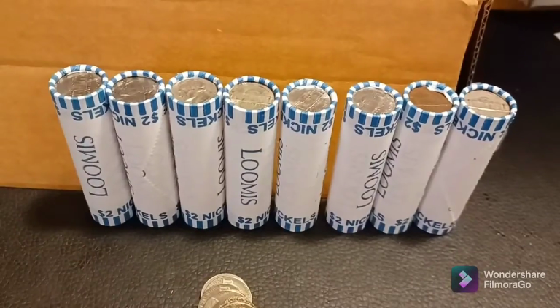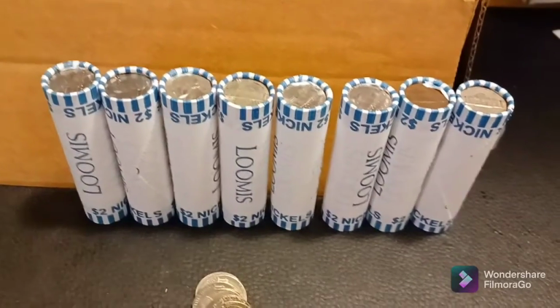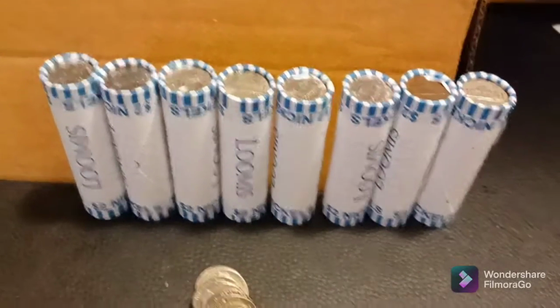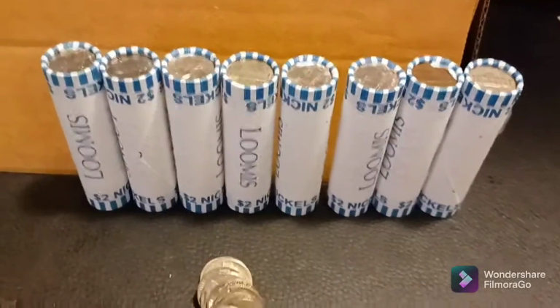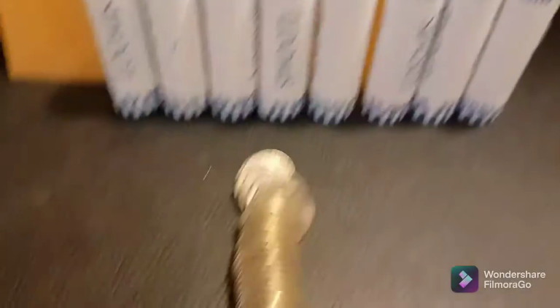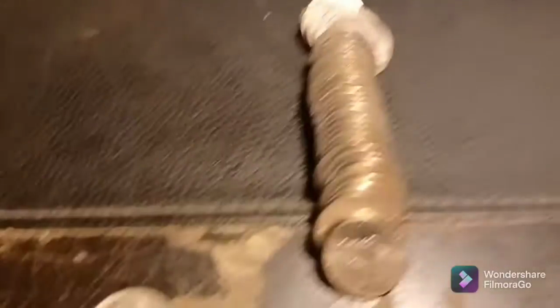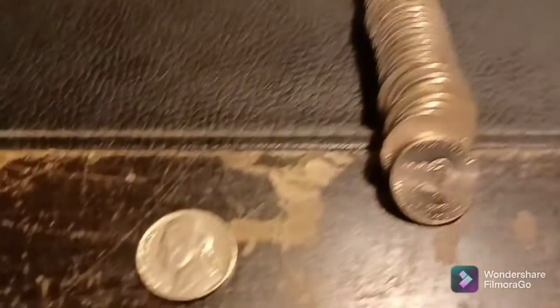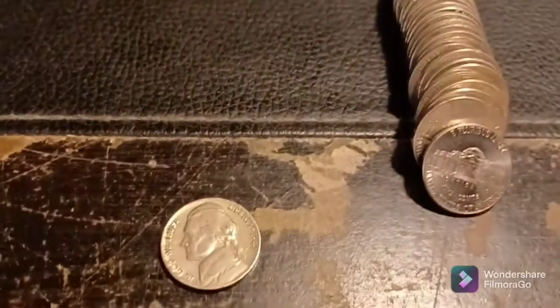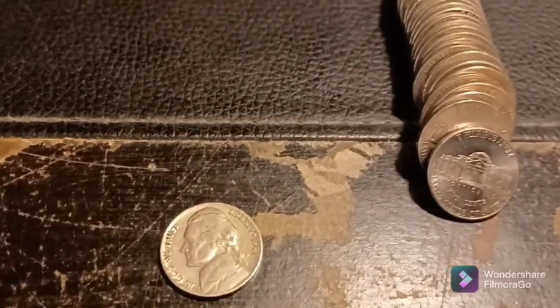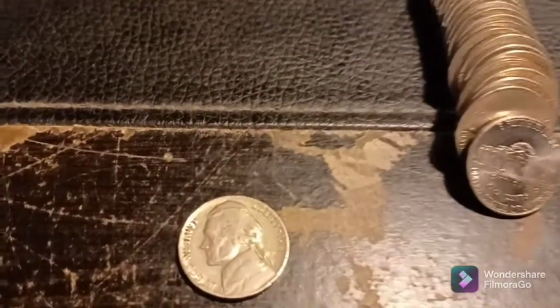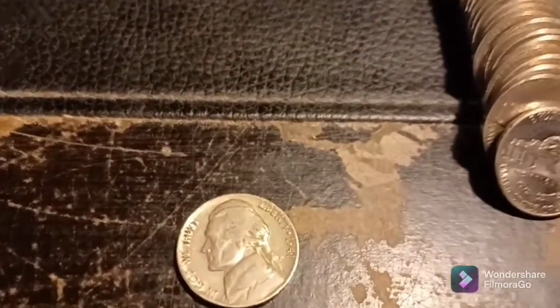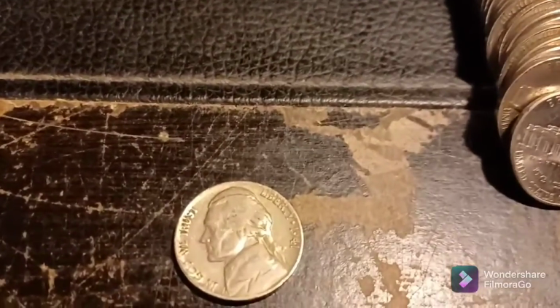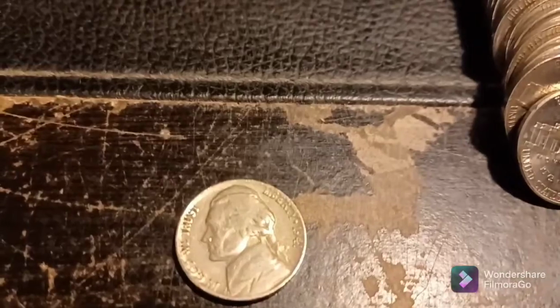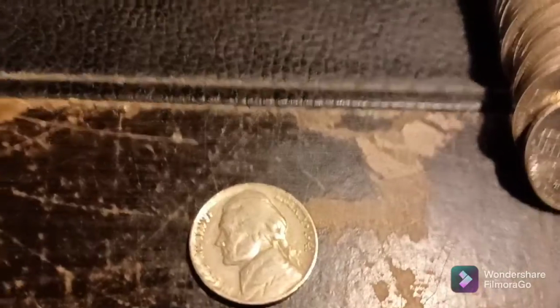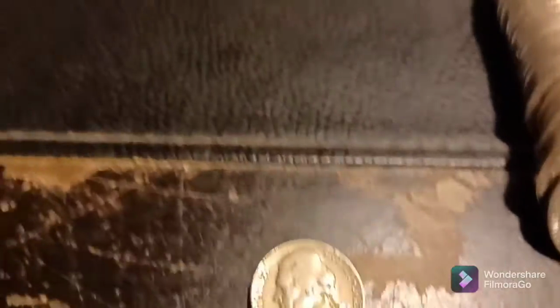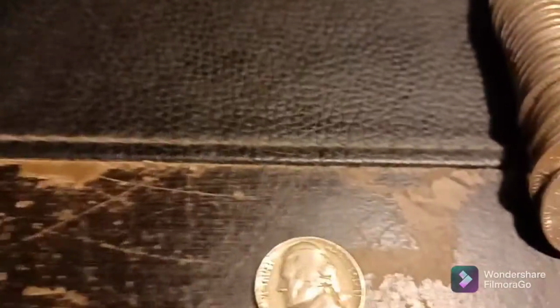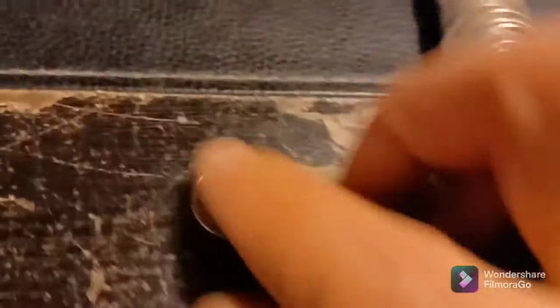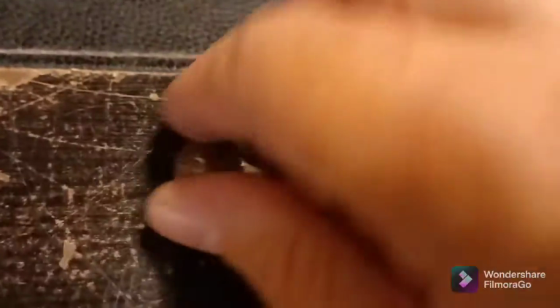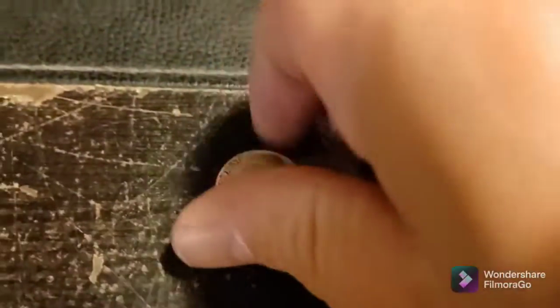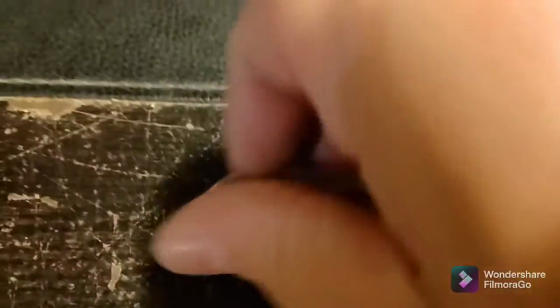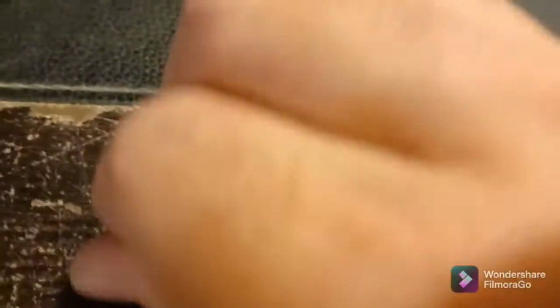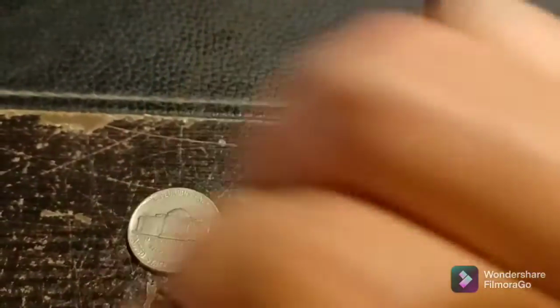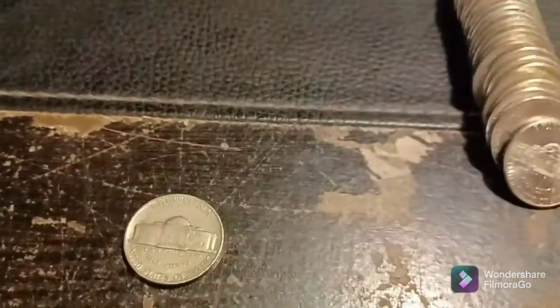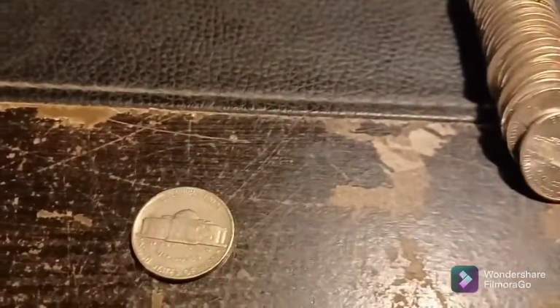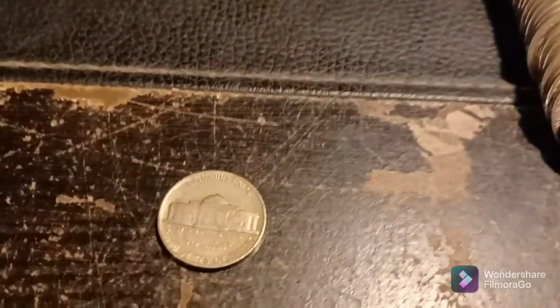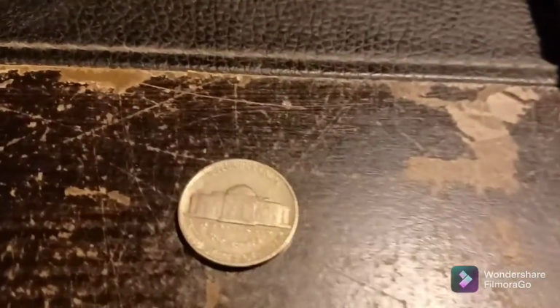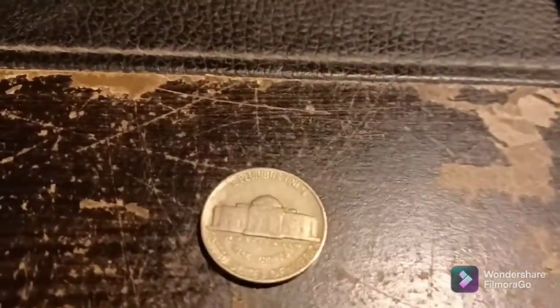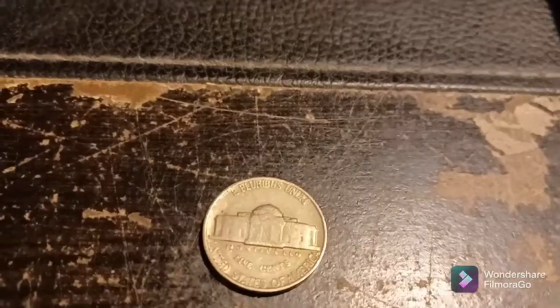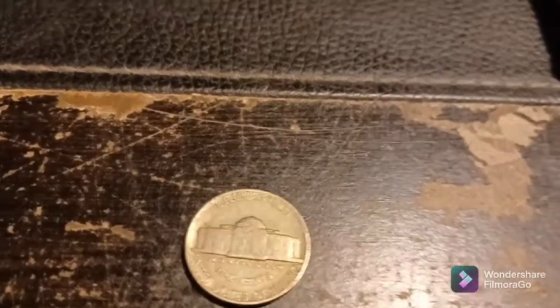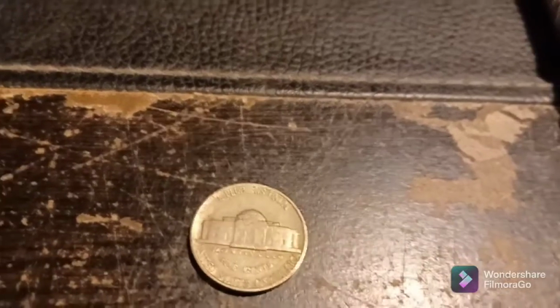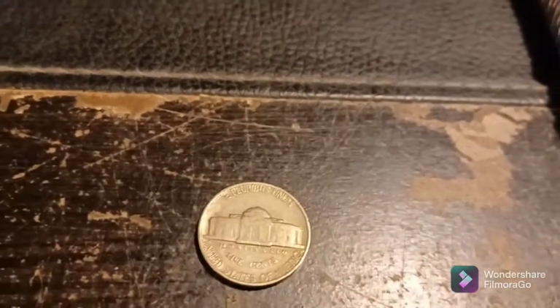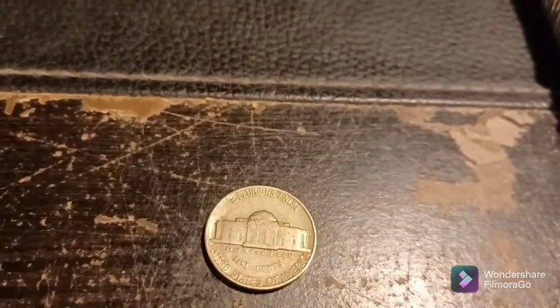Just started on roll number two — literally just started — and it was an ender. 1941. Let's see if we got a mint mark. Philadelphia. Back with the next.